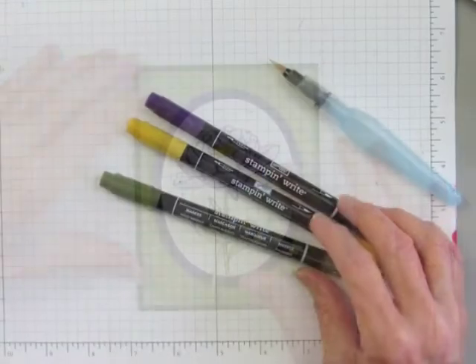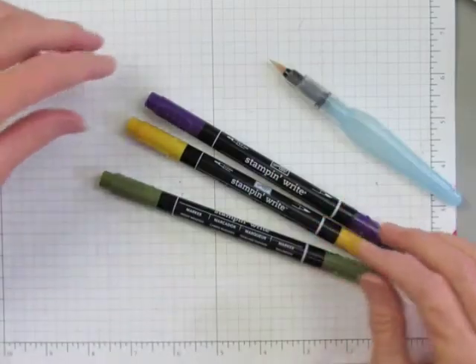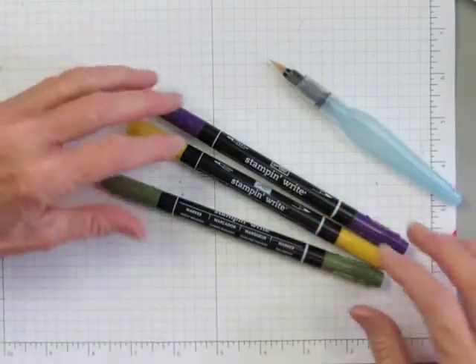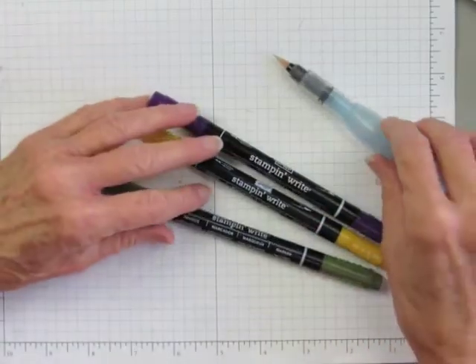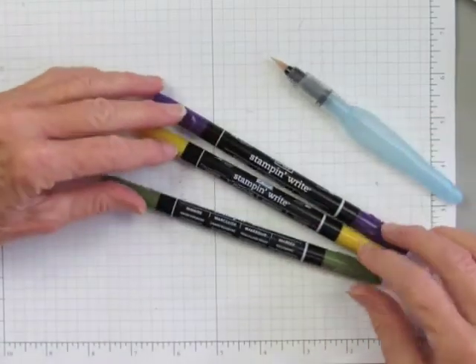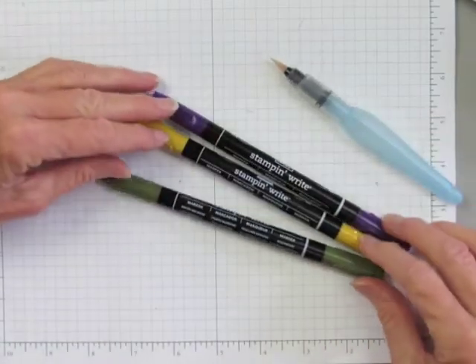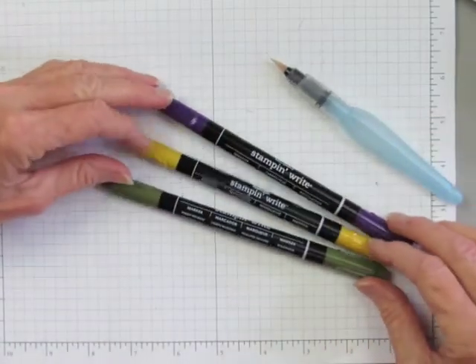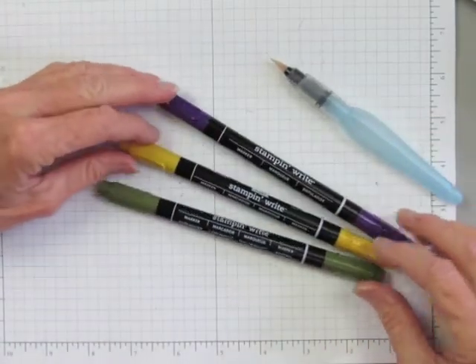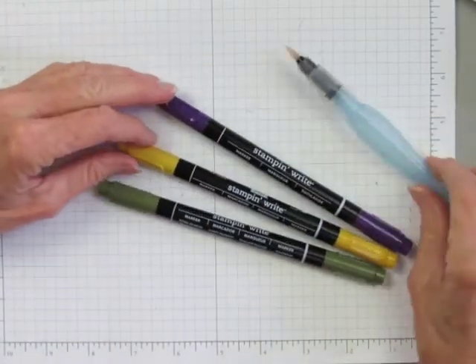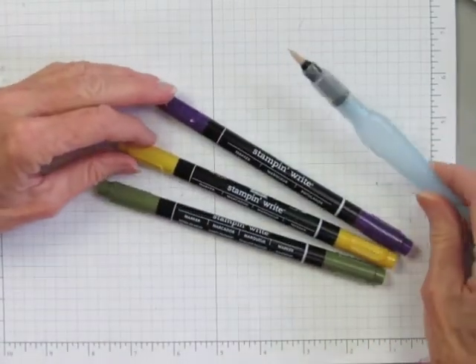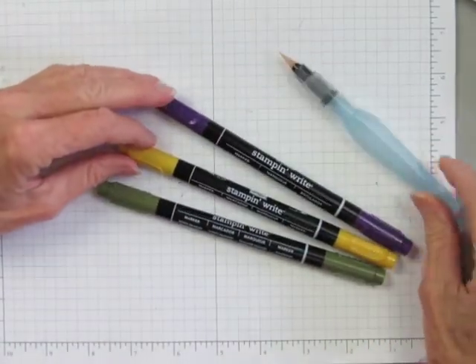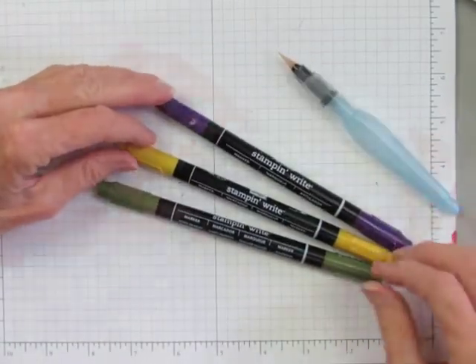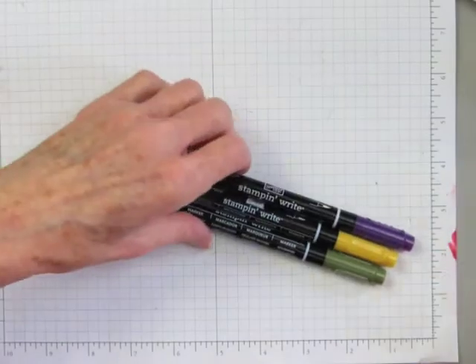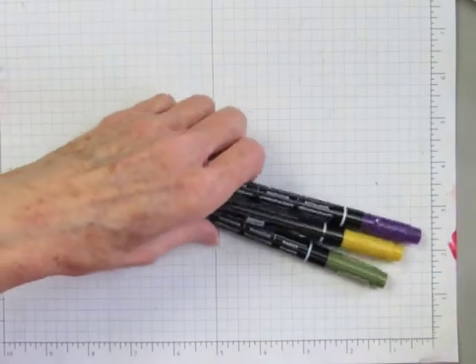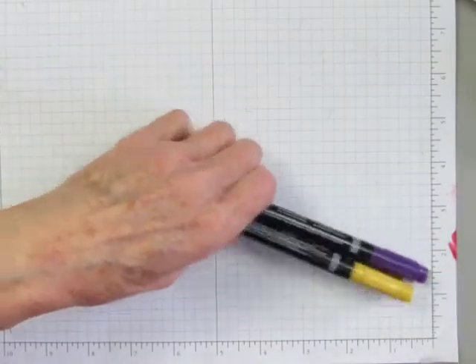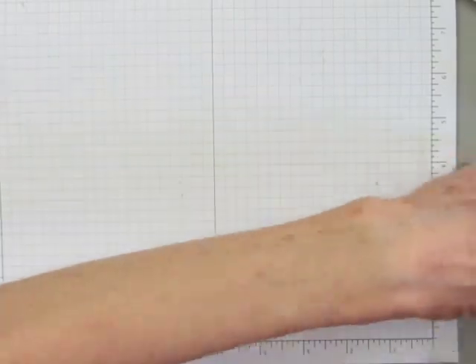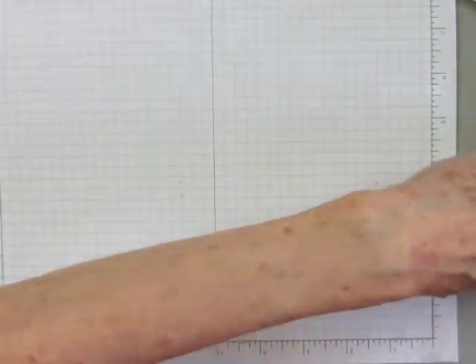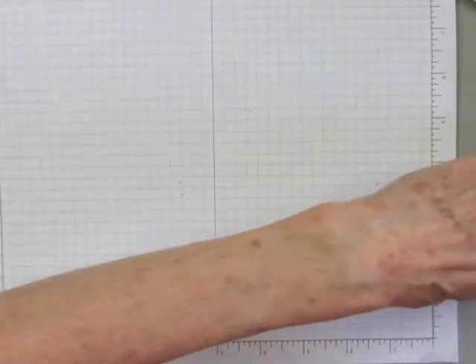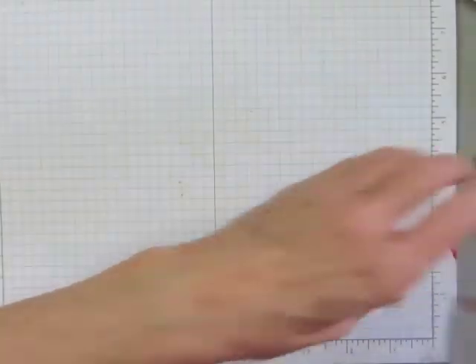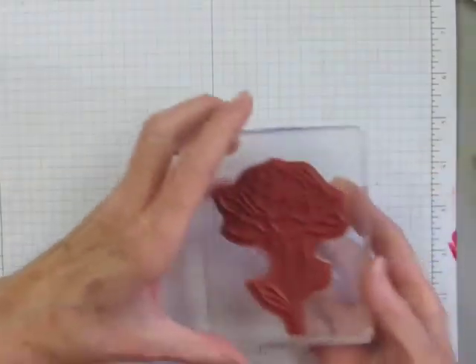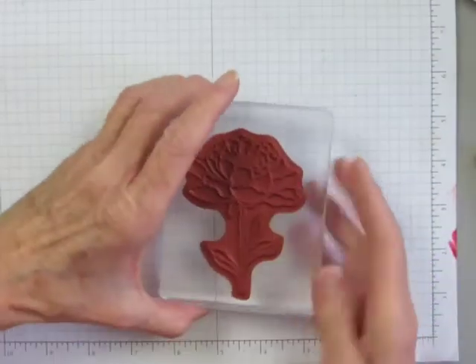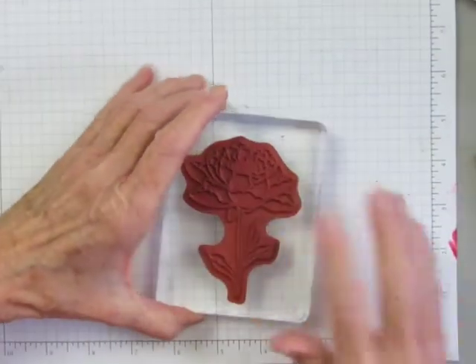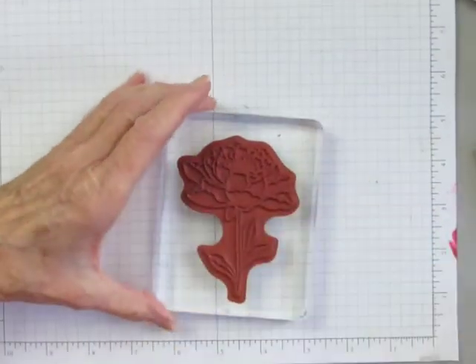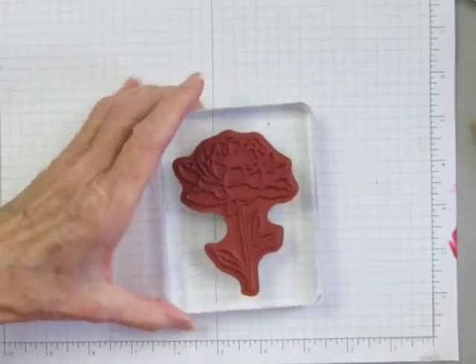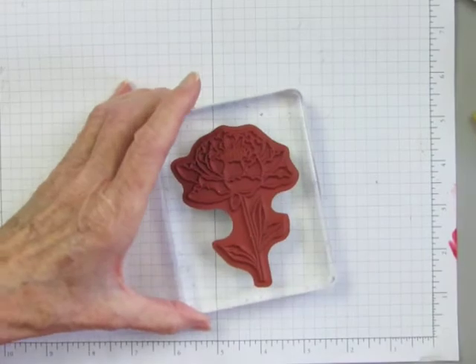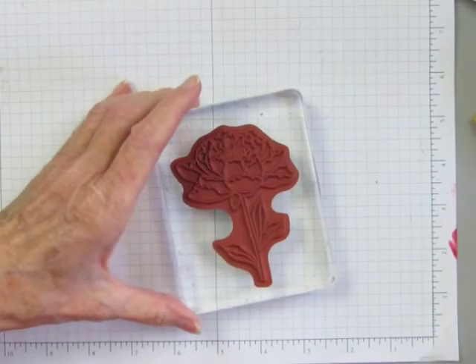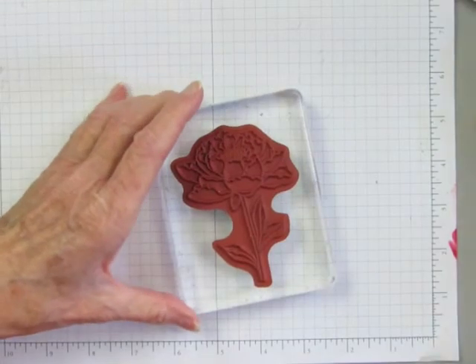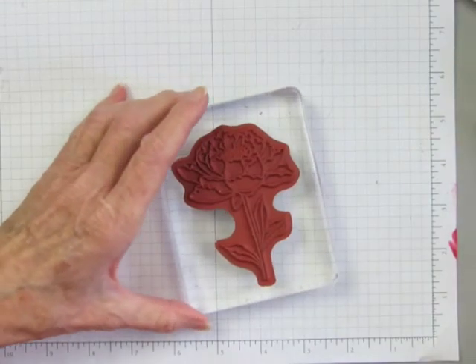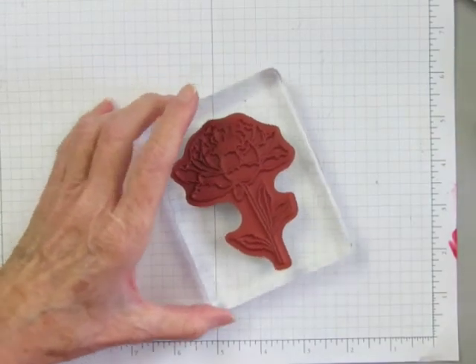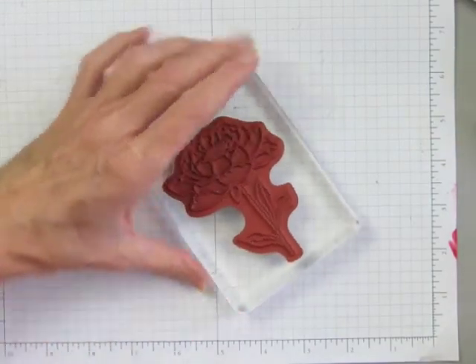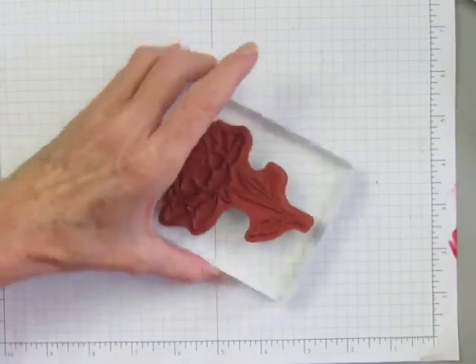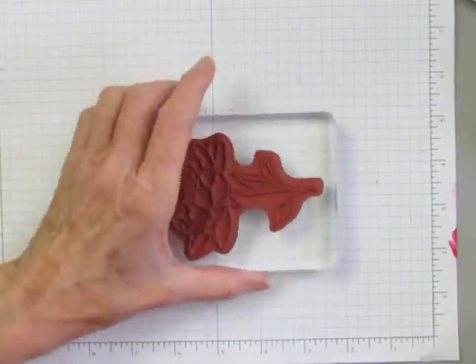I'm going to use water-based Stampin' Write markers and an aqua painter. The first step is to color the stamp itself with markers using dark colors, which will show the detail lines best.